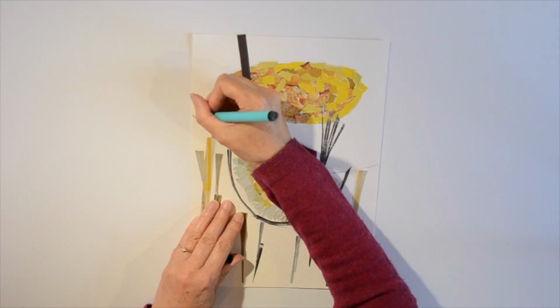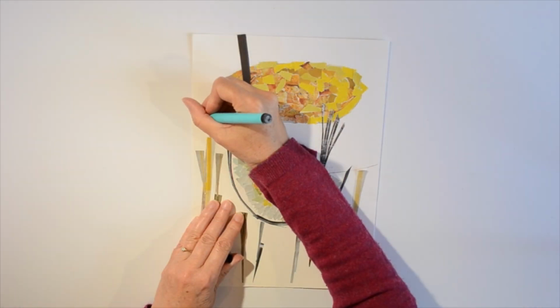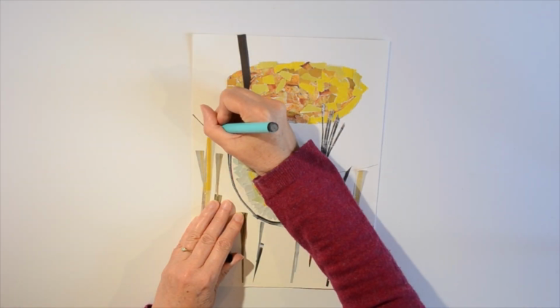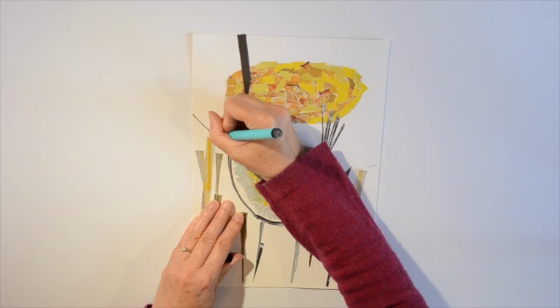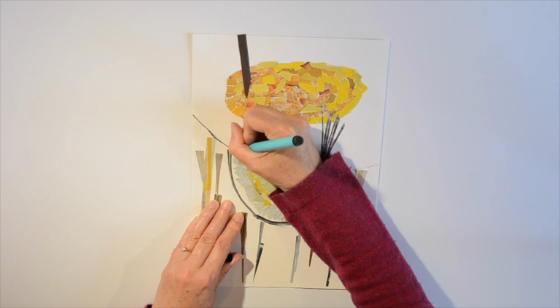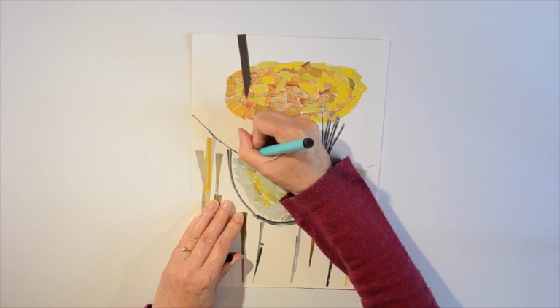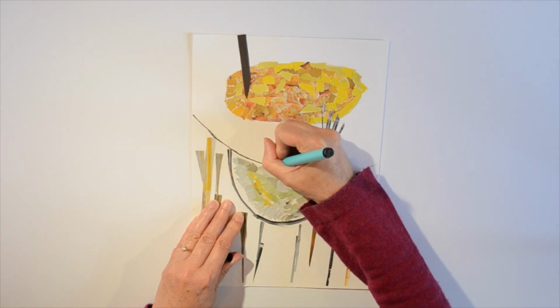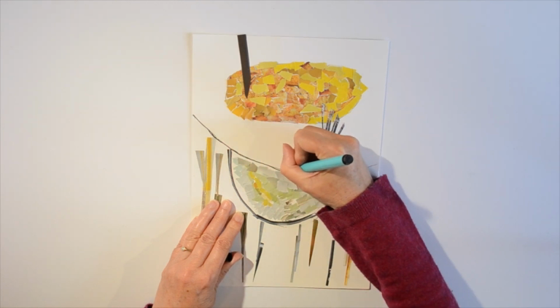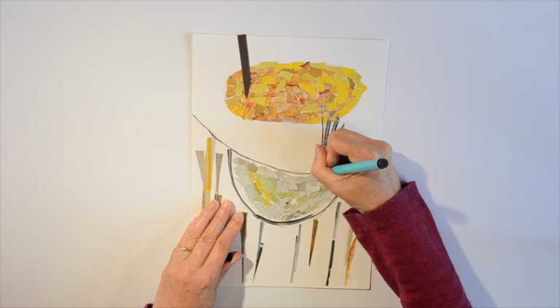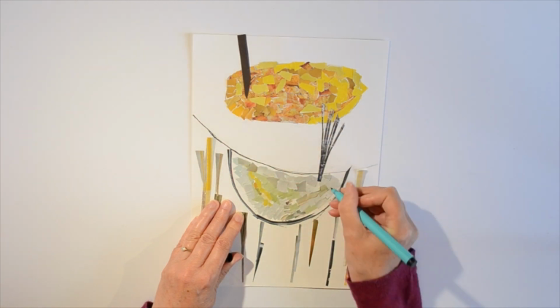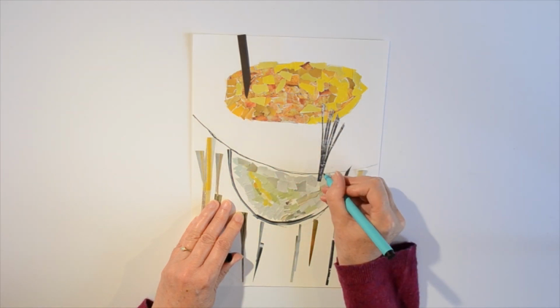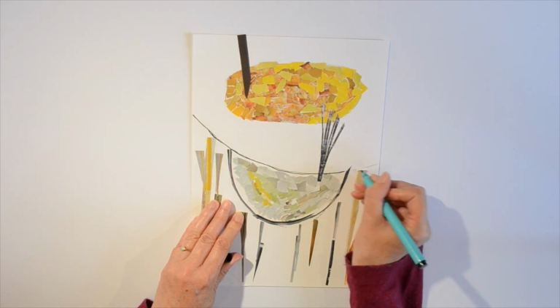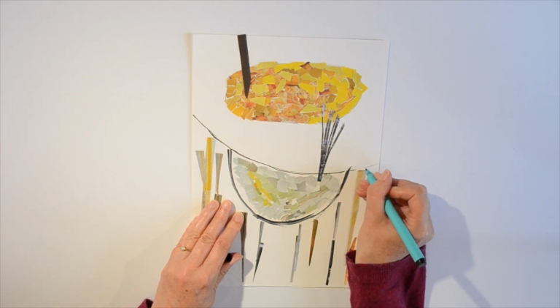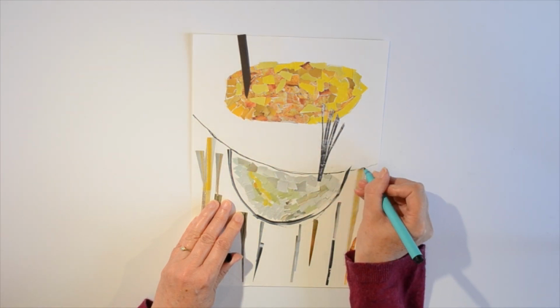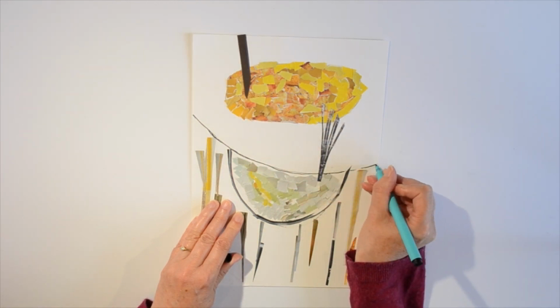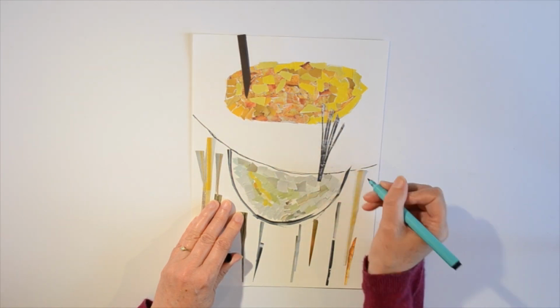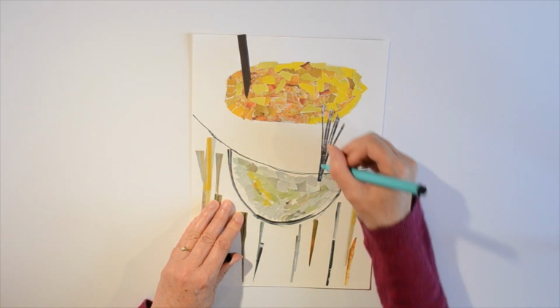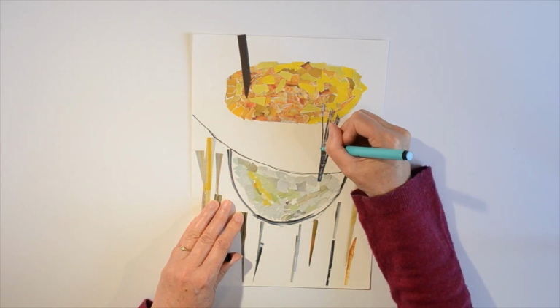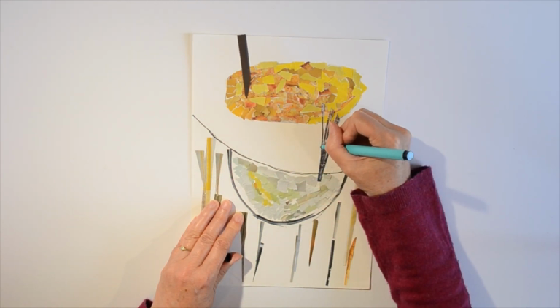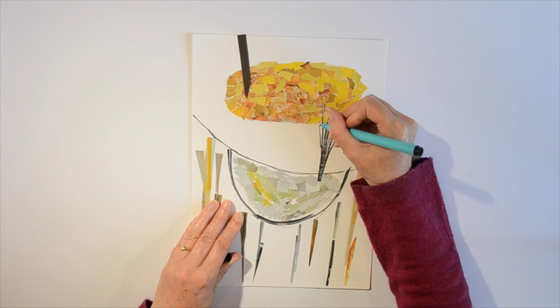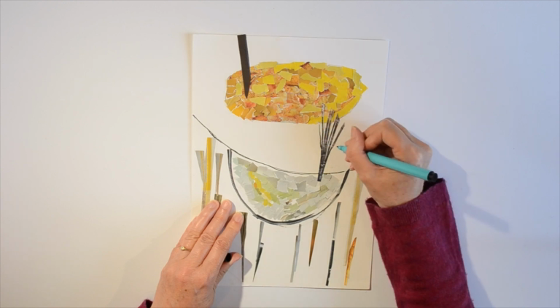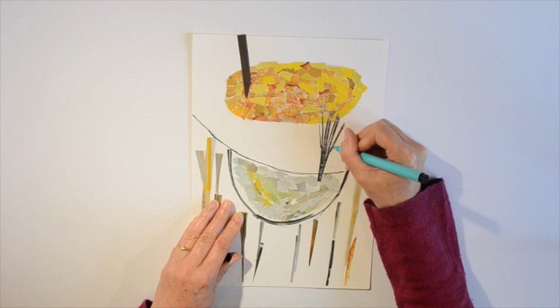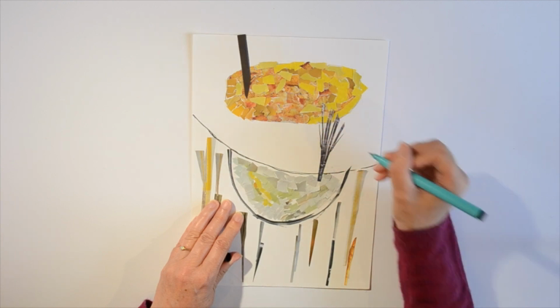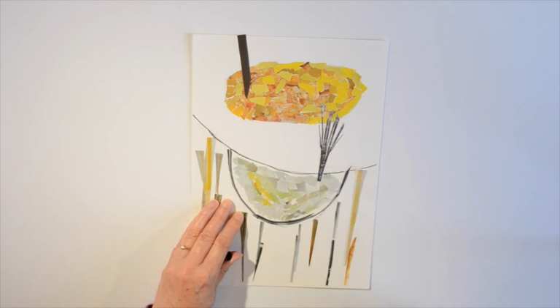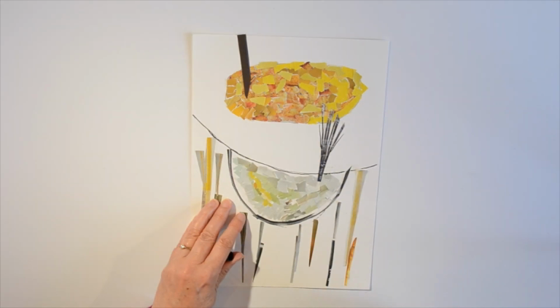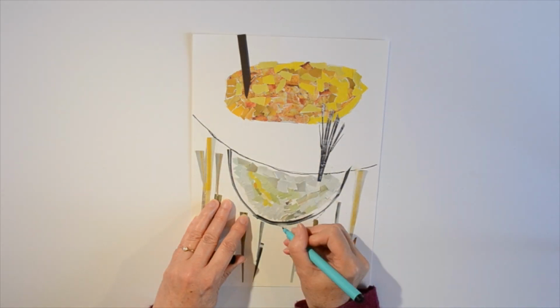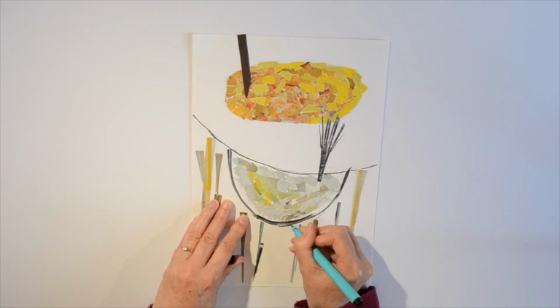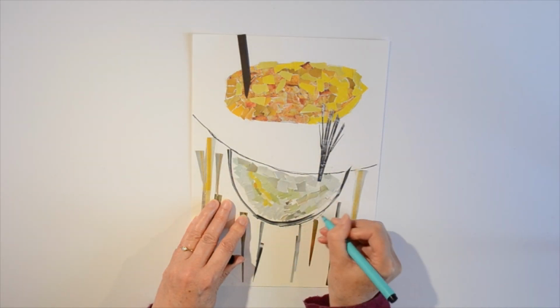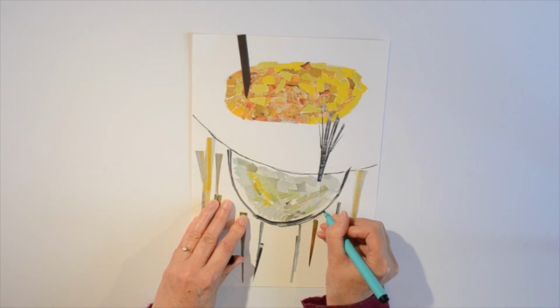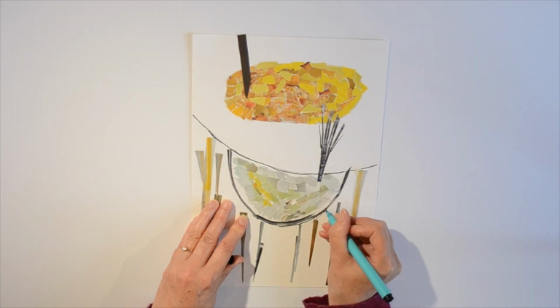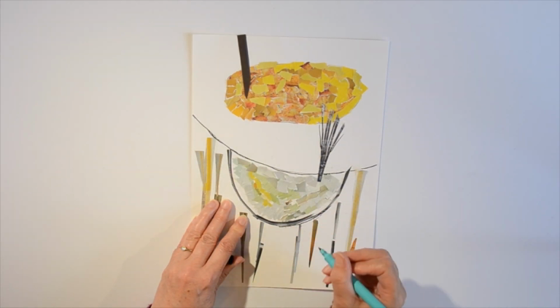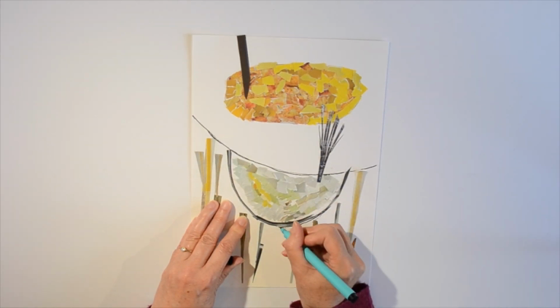This picture also has some strong lines. You might be able to find lines from your magazine that work, or you can finish by drawing the lines with a black pen.